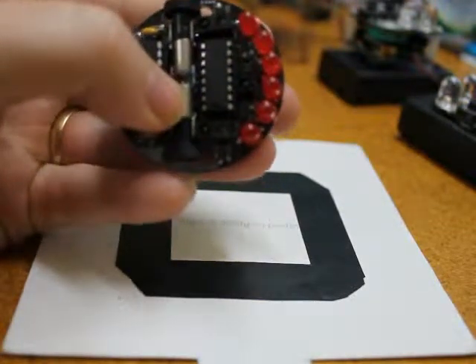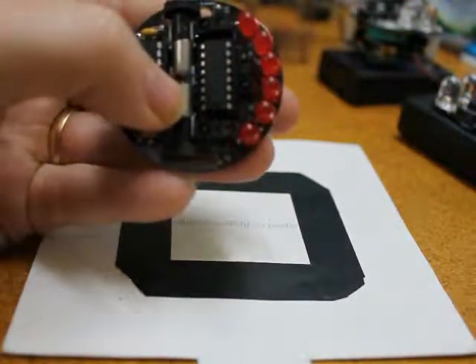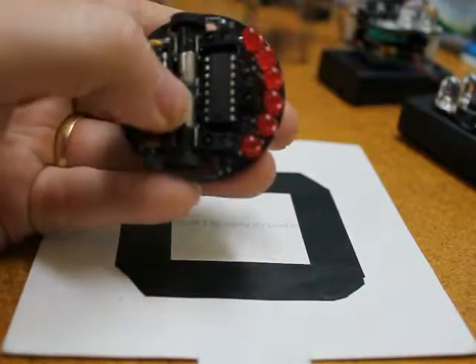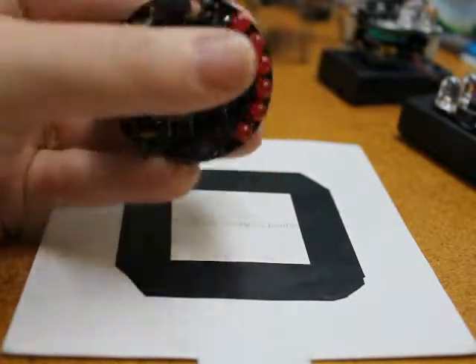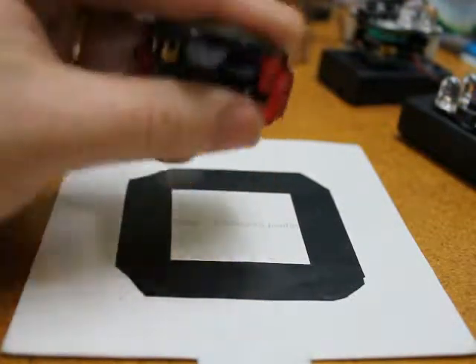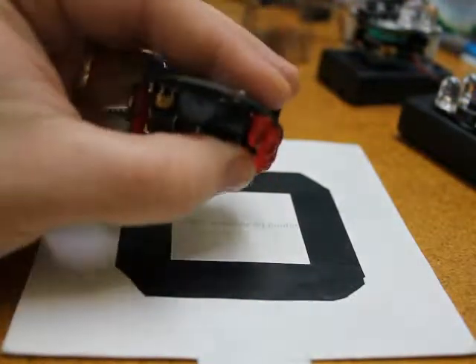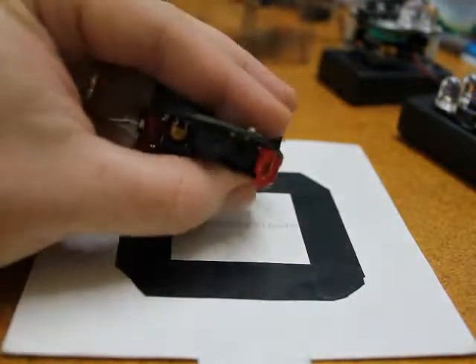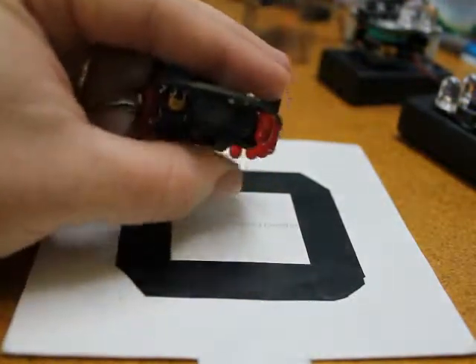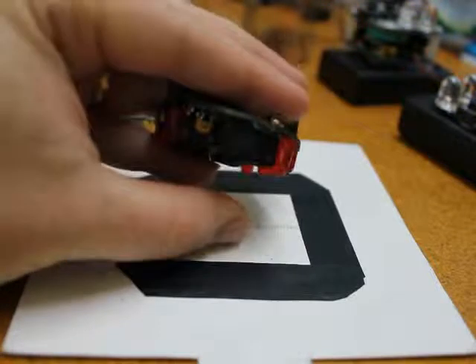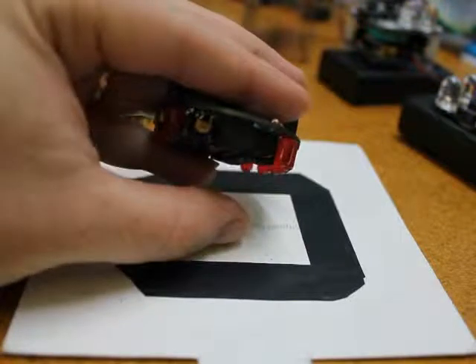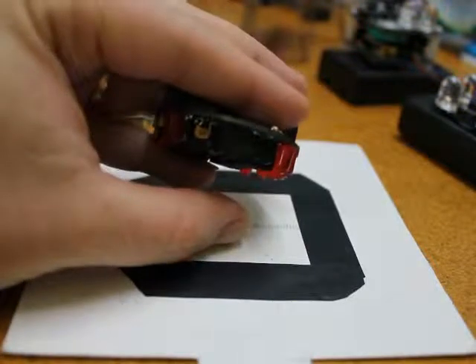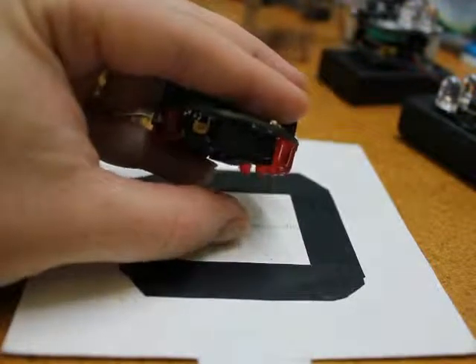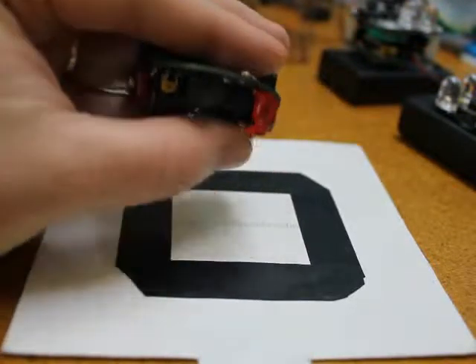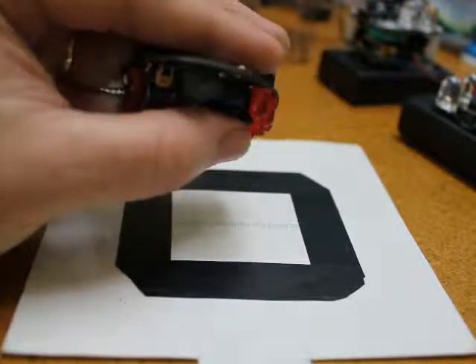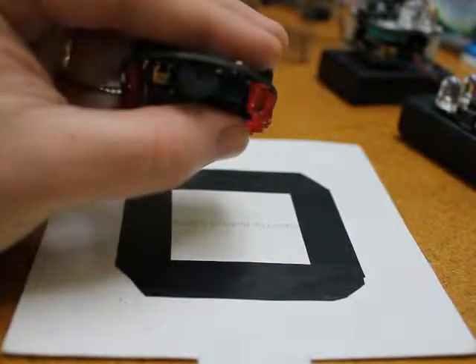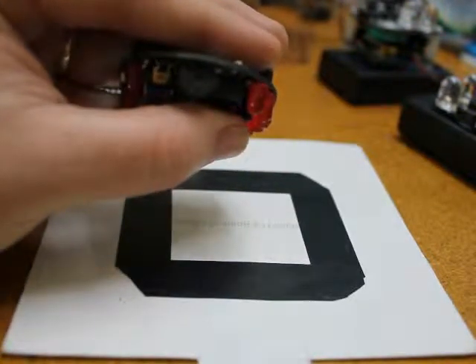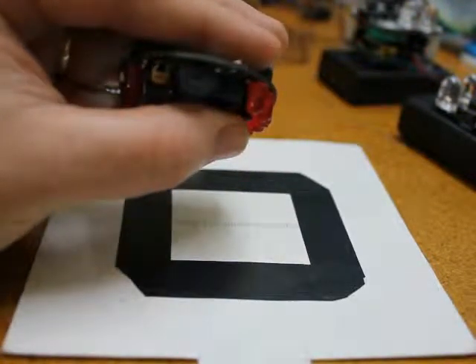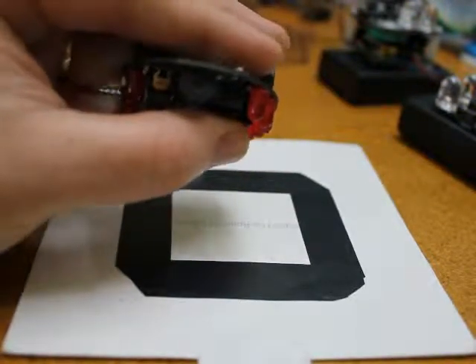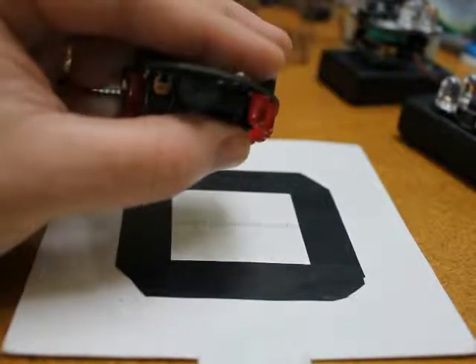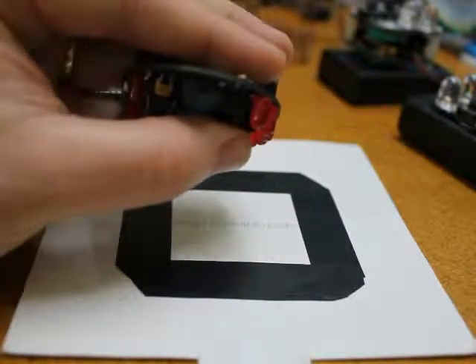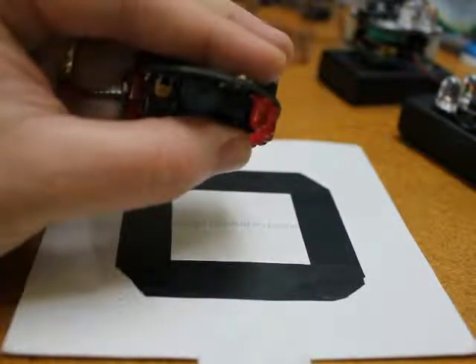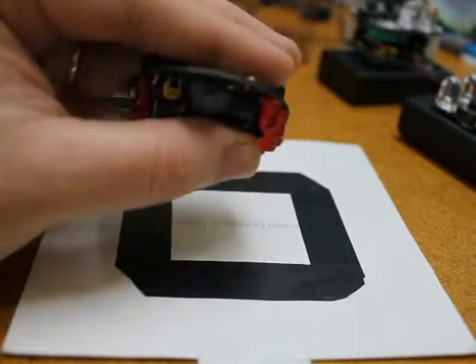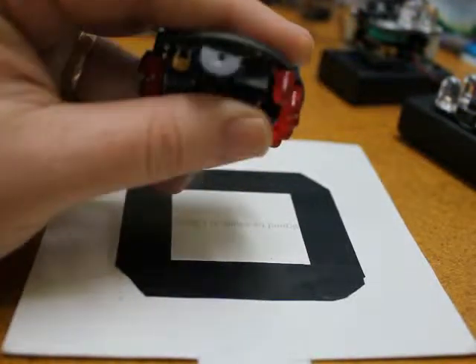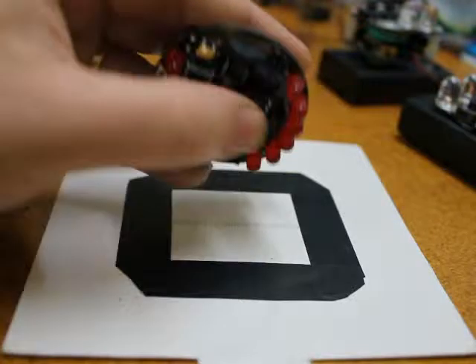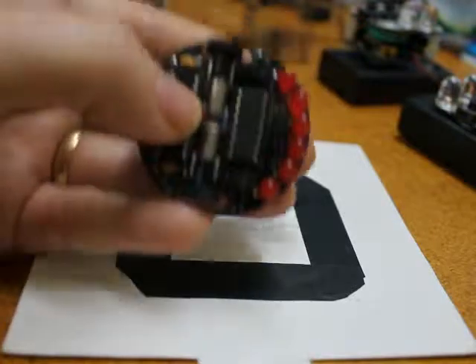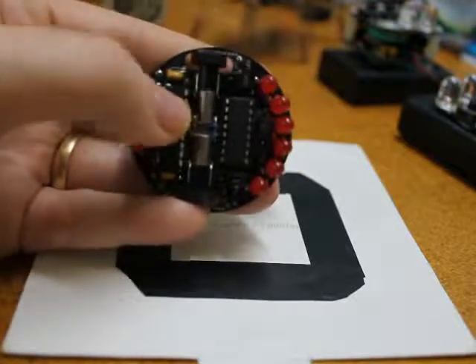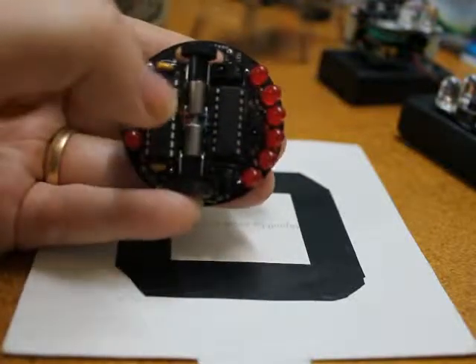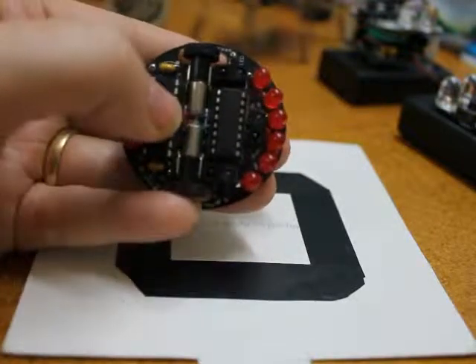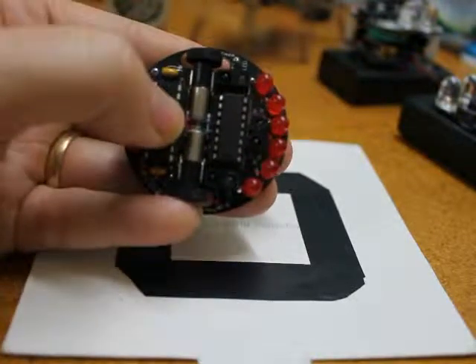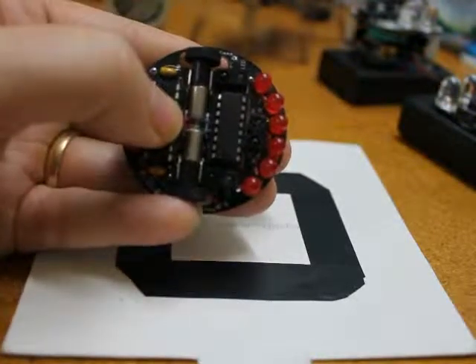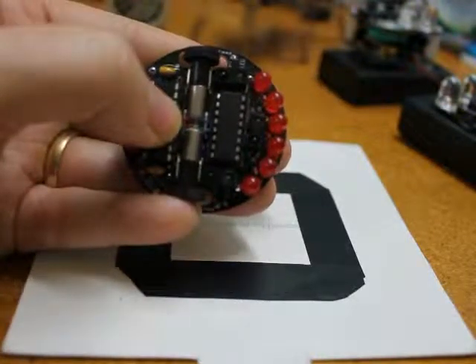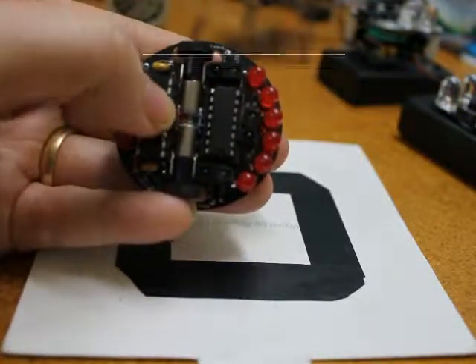The reflection sensors send out infrared light and then measure the amount reflected from the surface below. The microchip takes these values and distributes them to the motors.